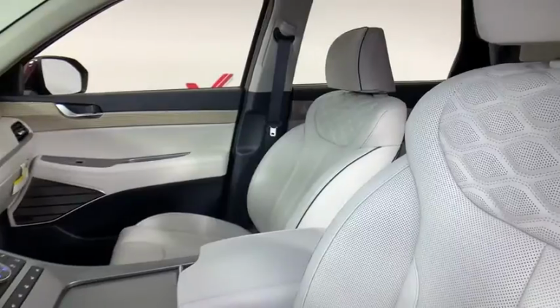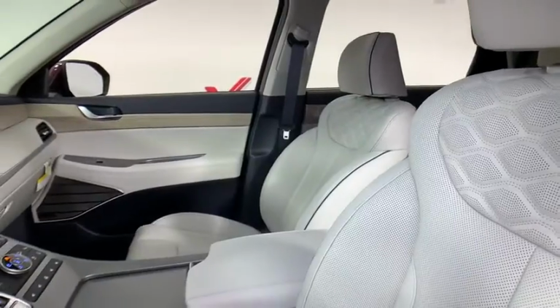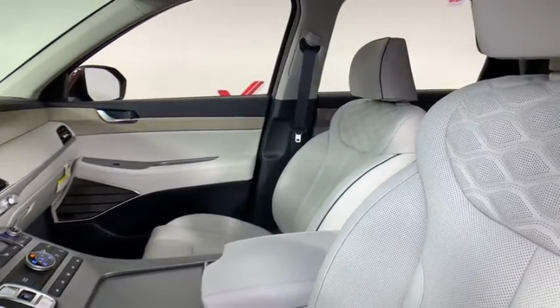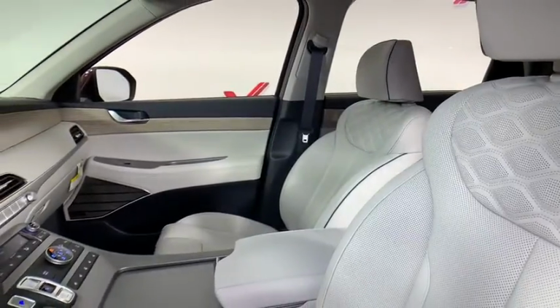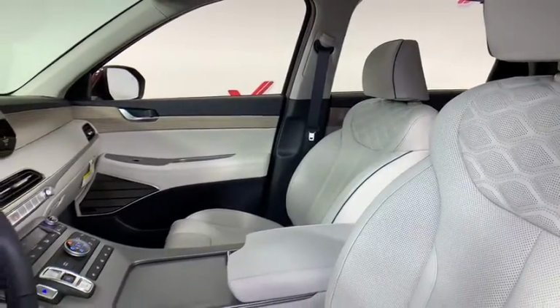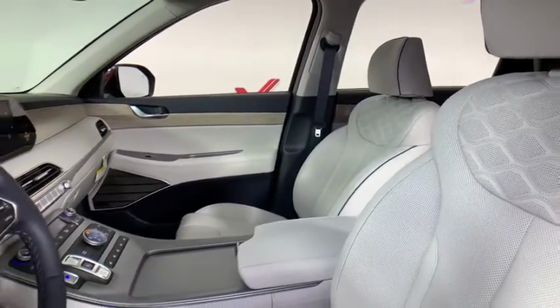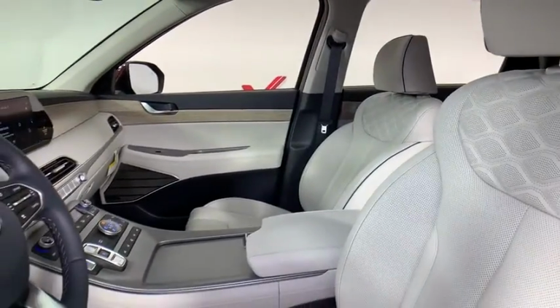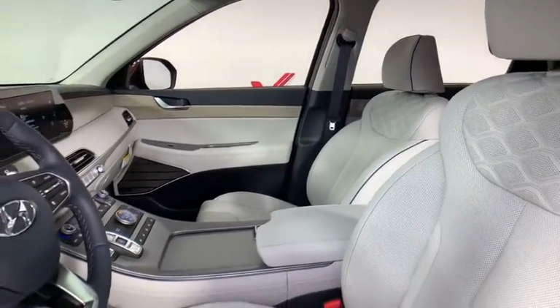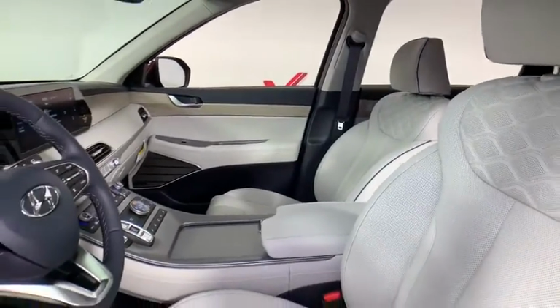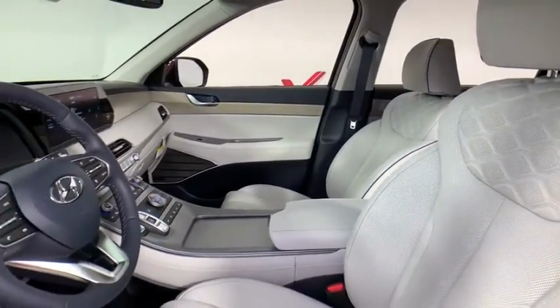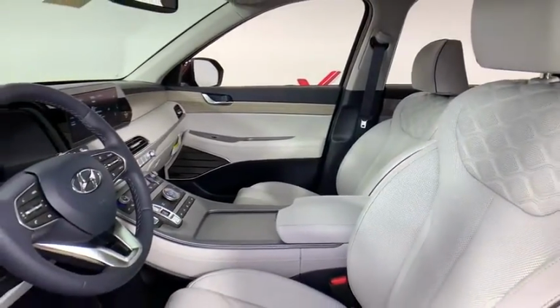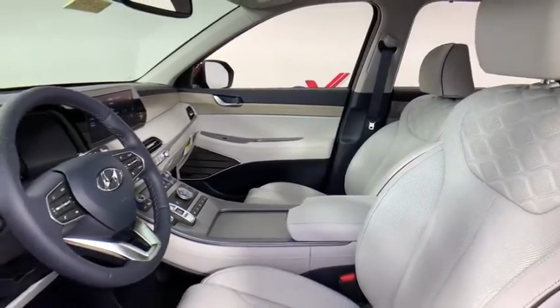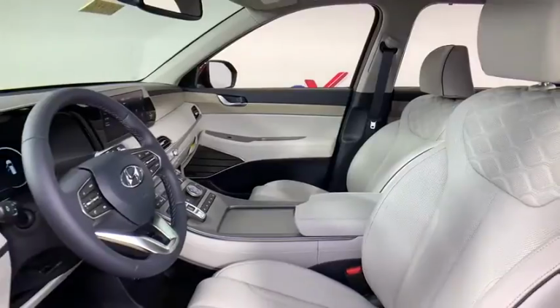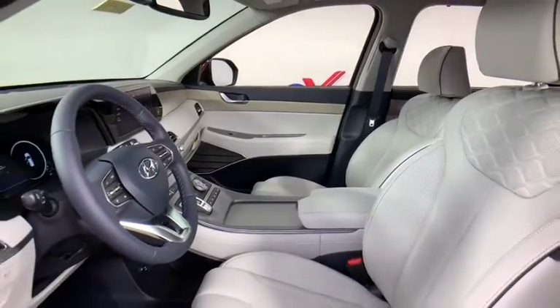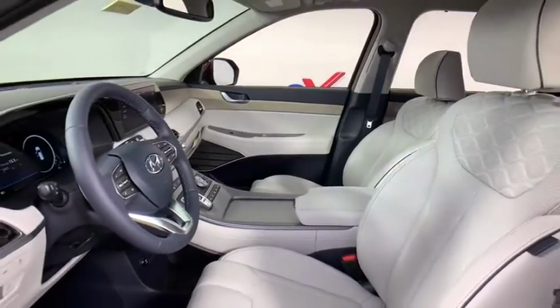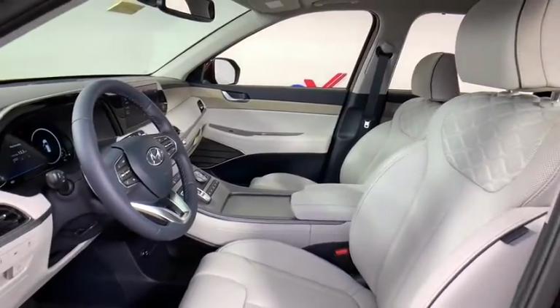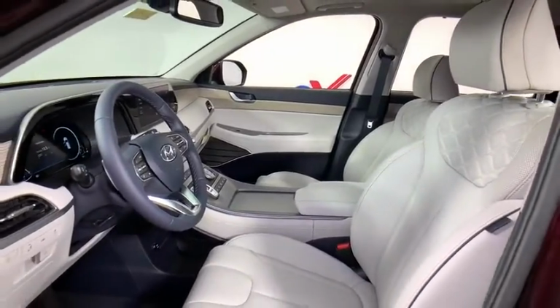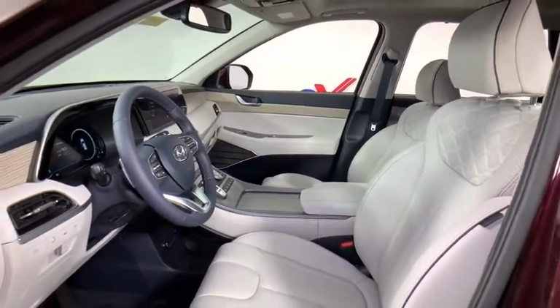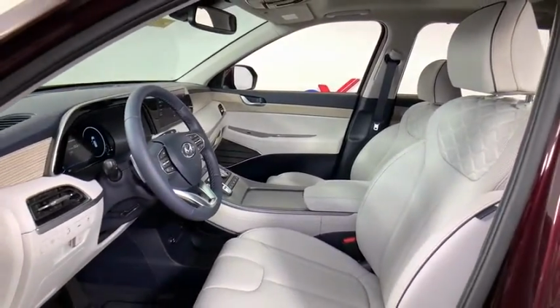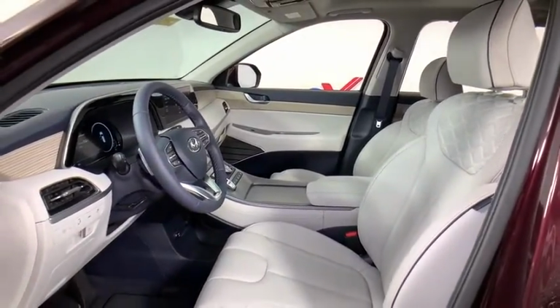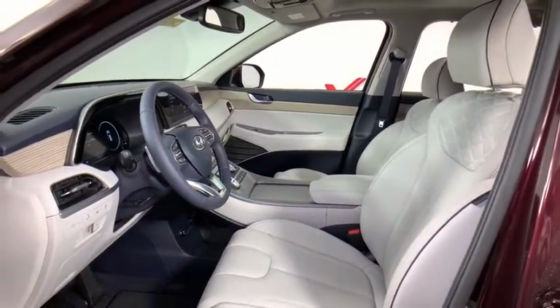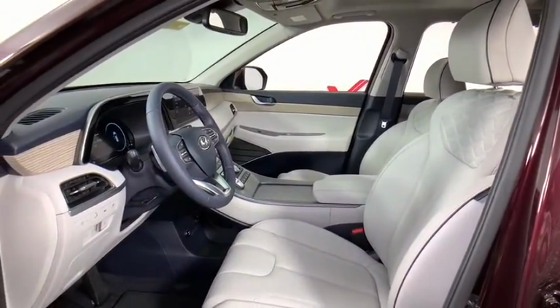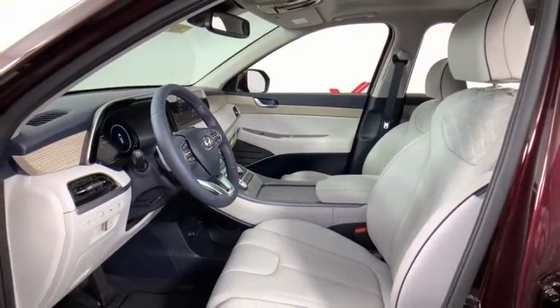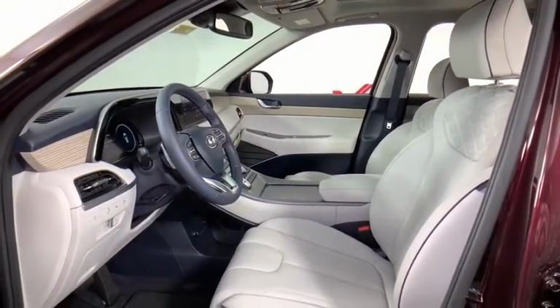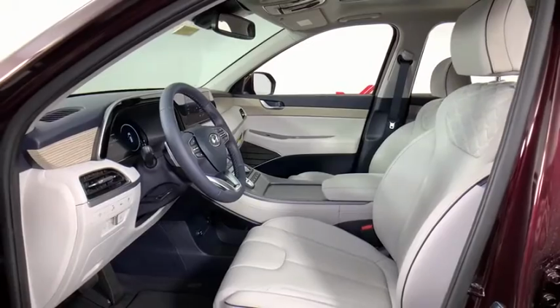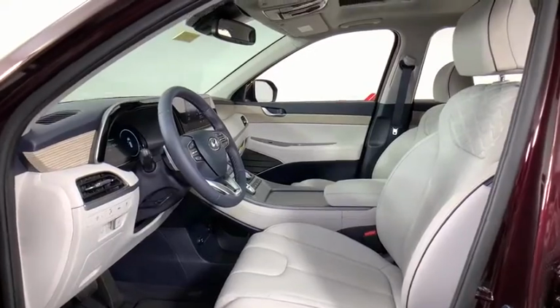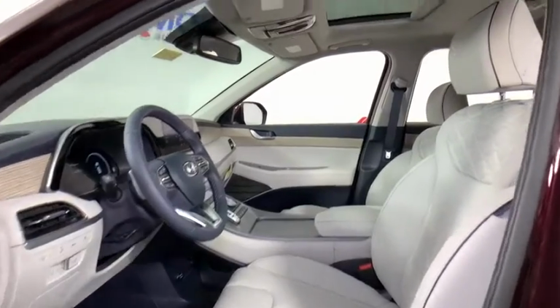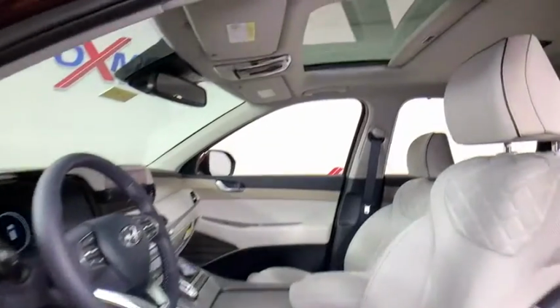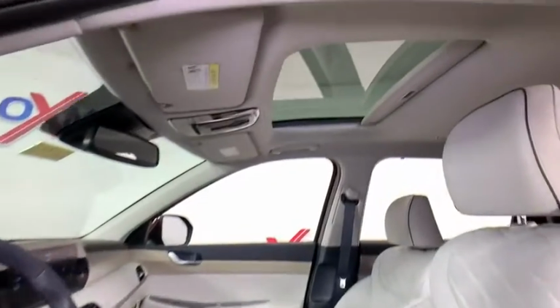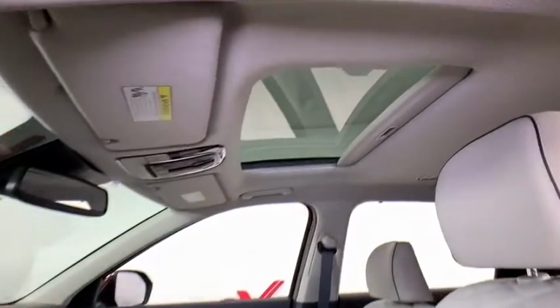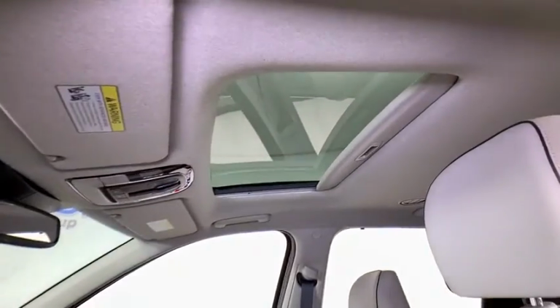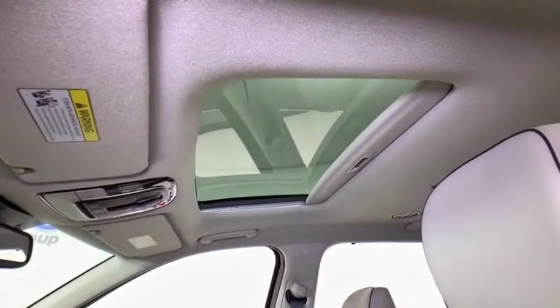Traction control, navigation system, power liftgate, power passenger seat, leather-wrapped steering wheel, dual airbags, power steering, four-wheel disc brakes, electronic stability control, heated front seats.